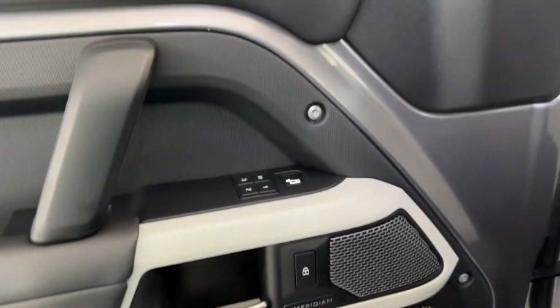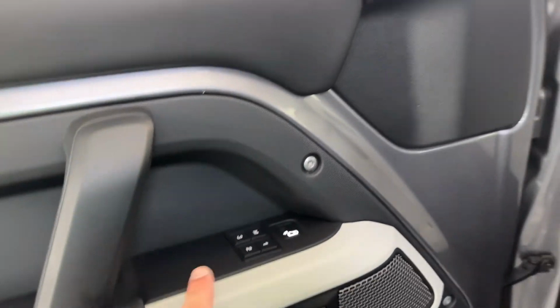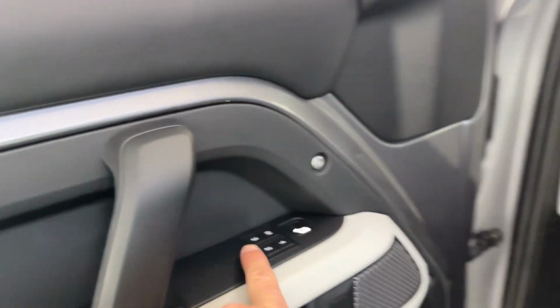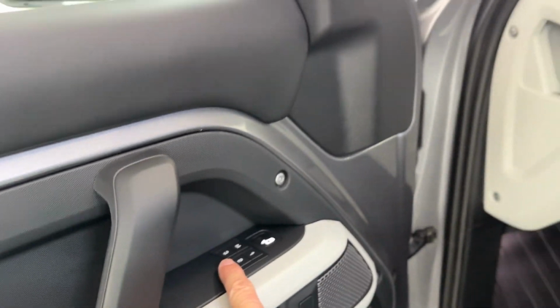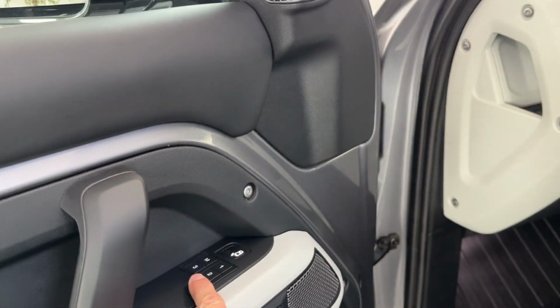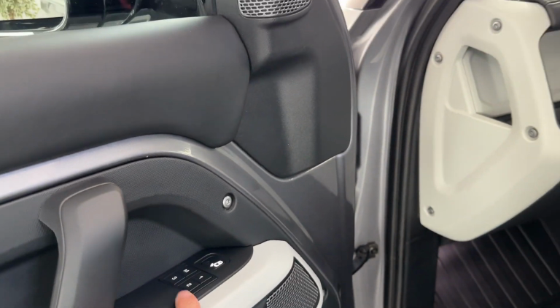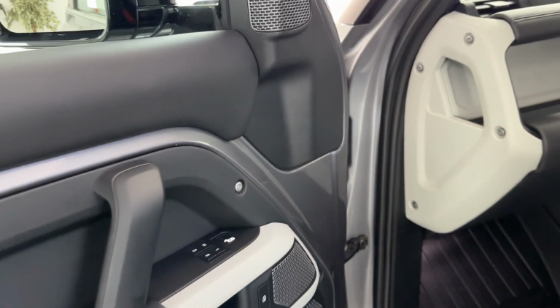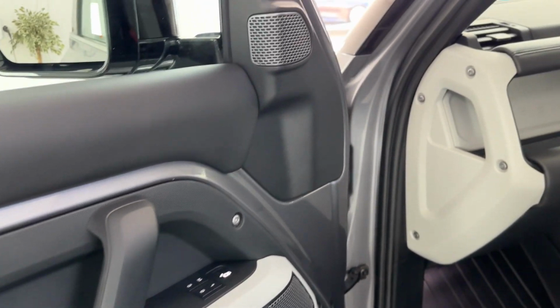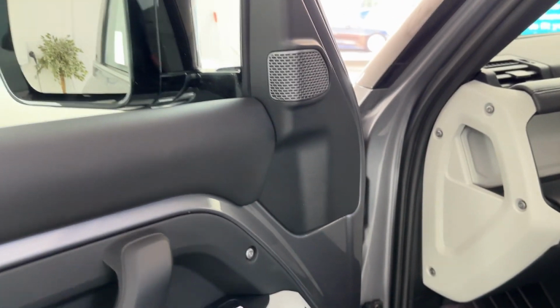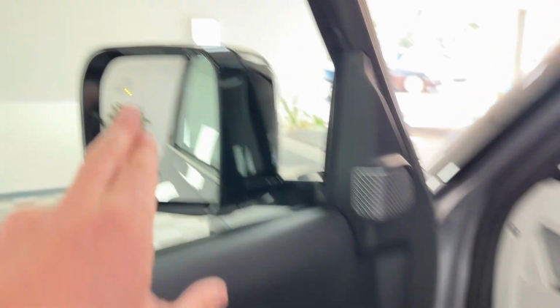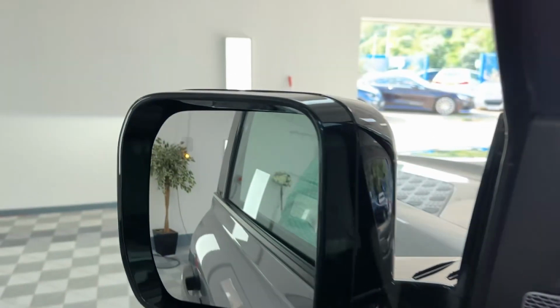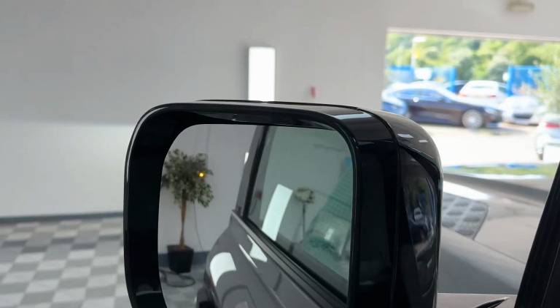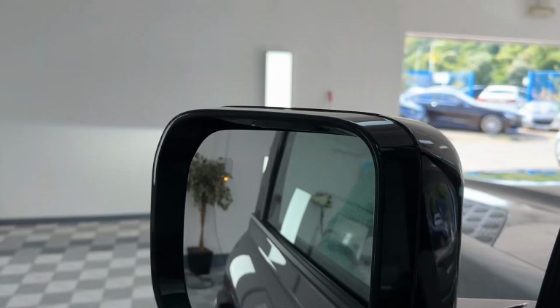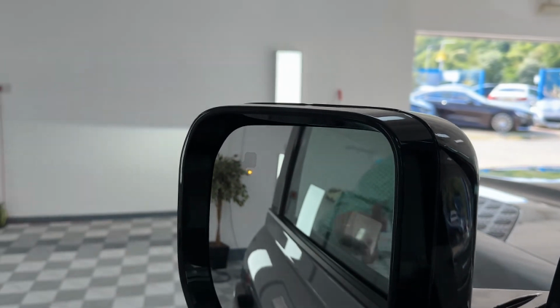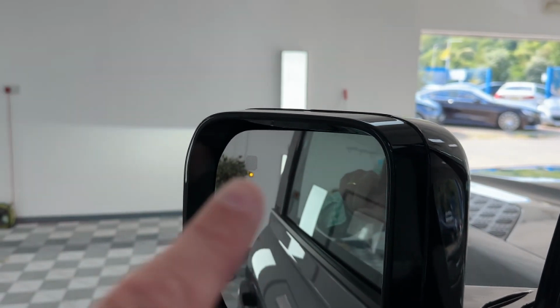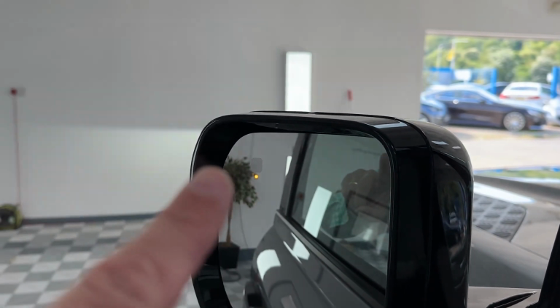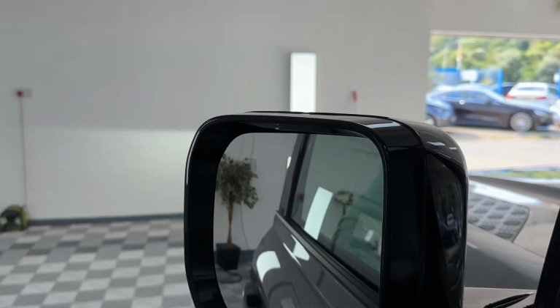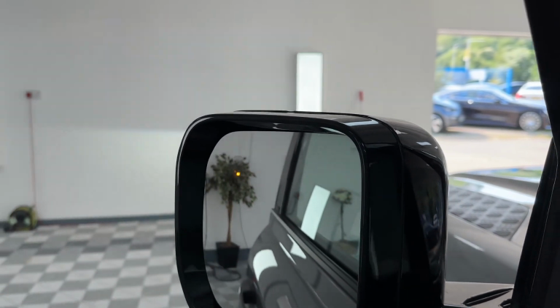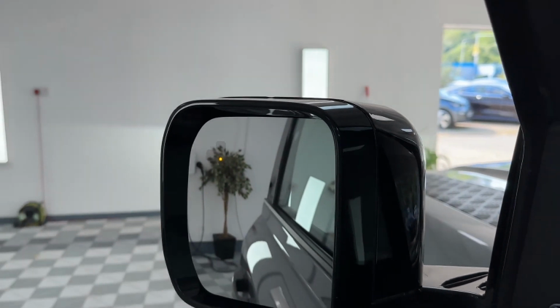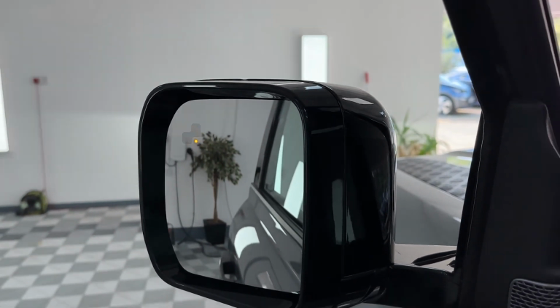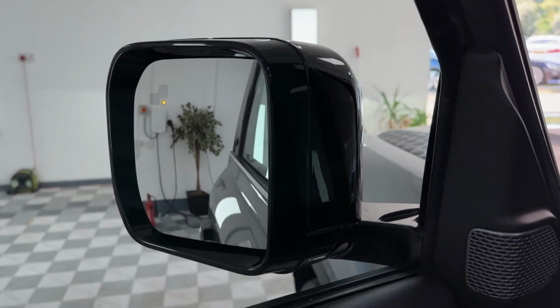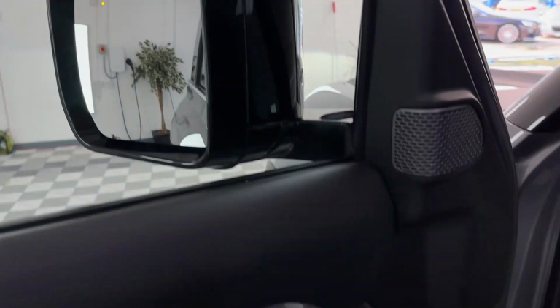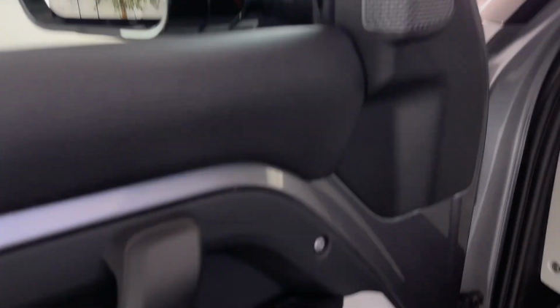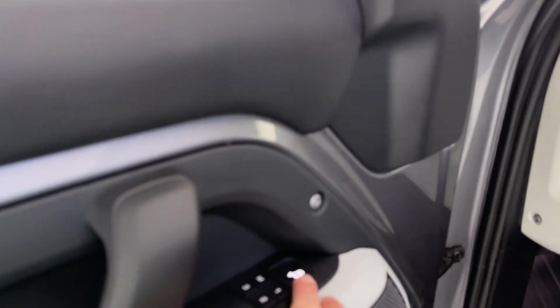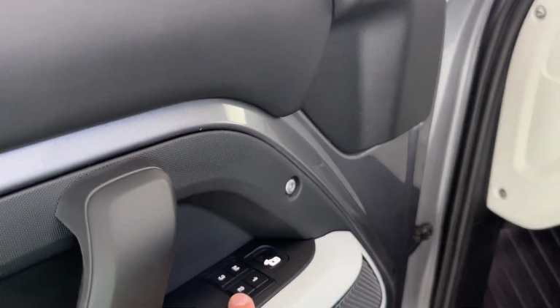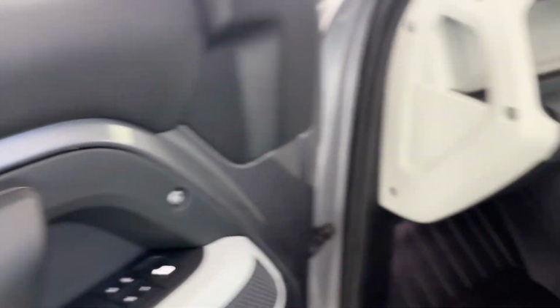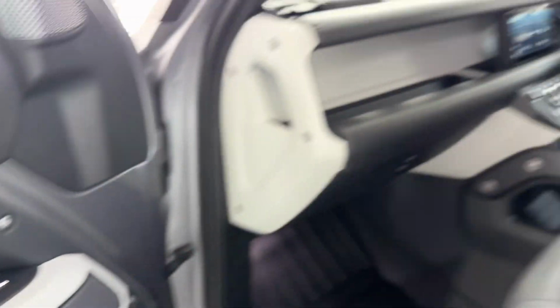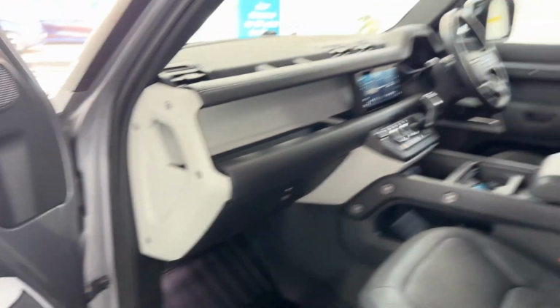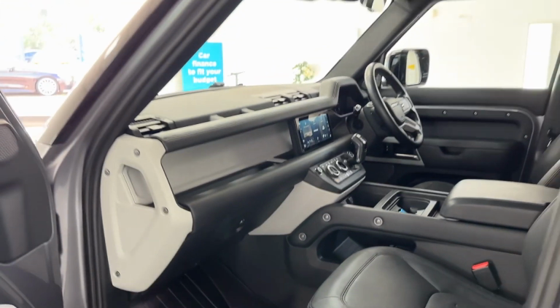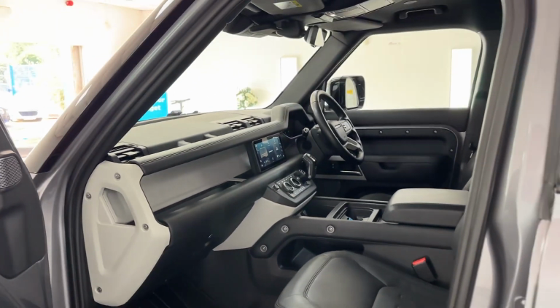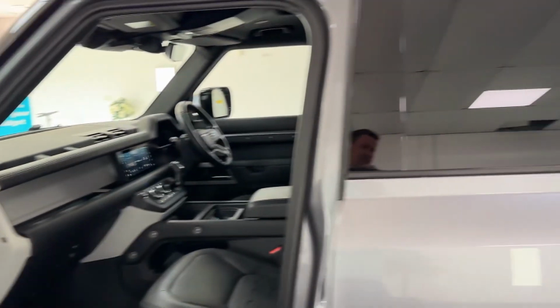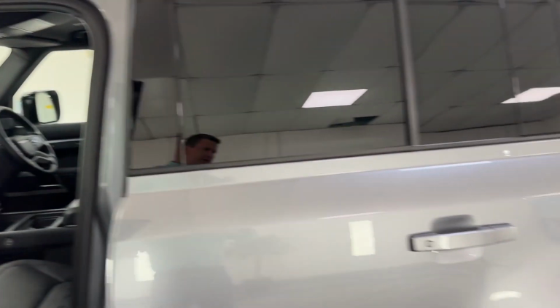It has a Meridian sound system, electric memory seats, and blind spot monitoring — just in the mirror there you can see the light that tells you something is in your blind spot, which is a great option, especially on a big car like this.